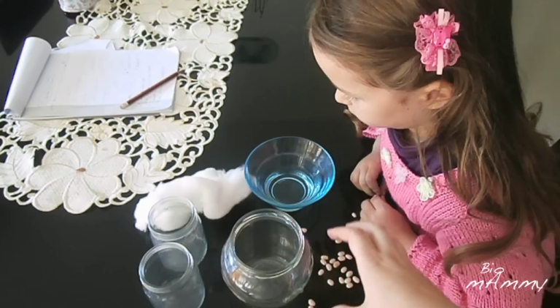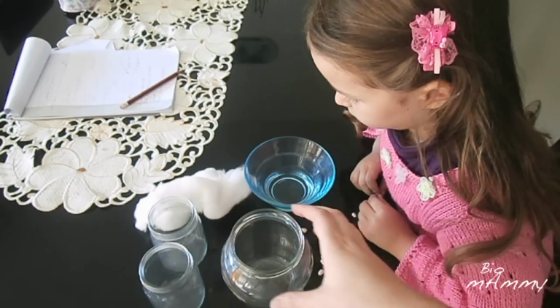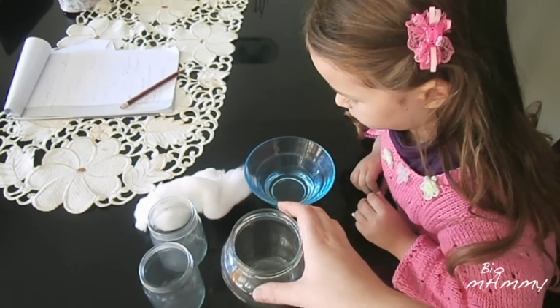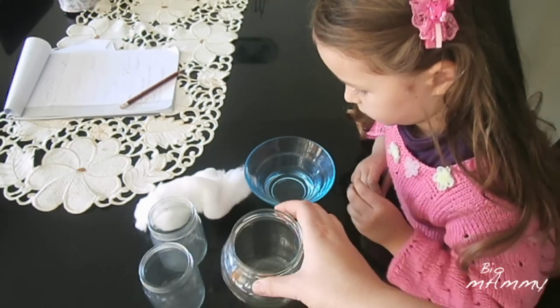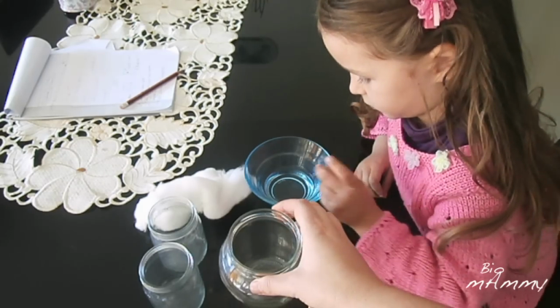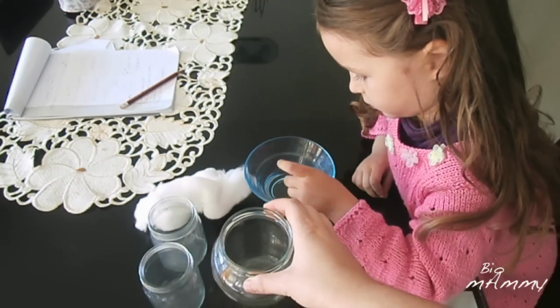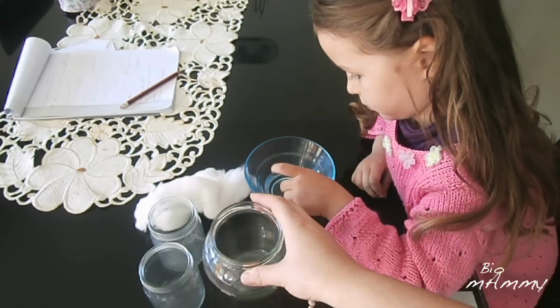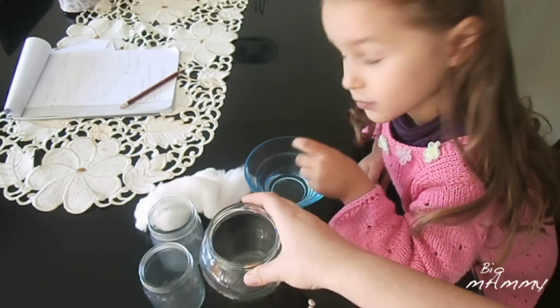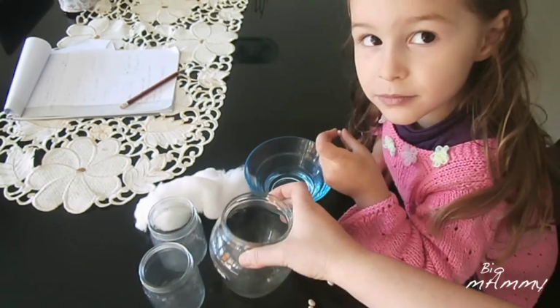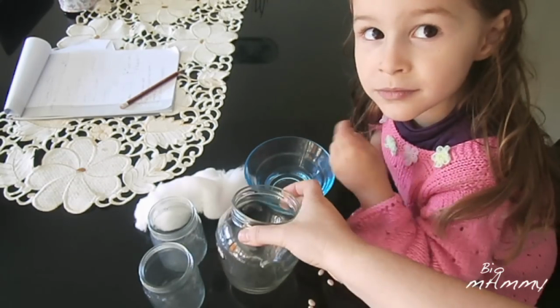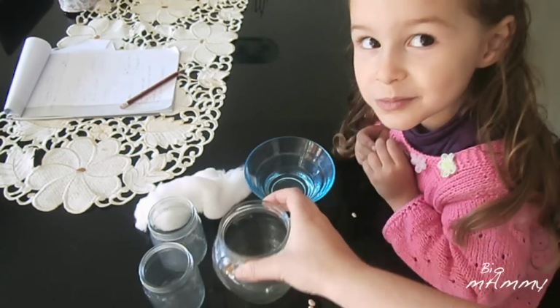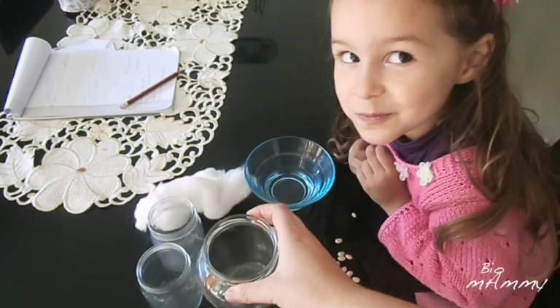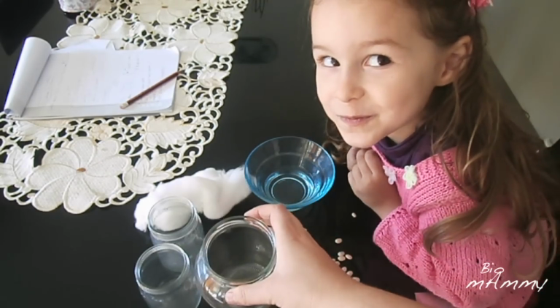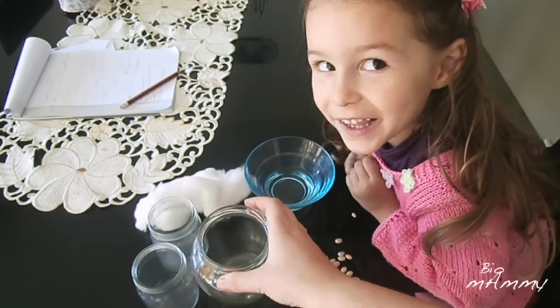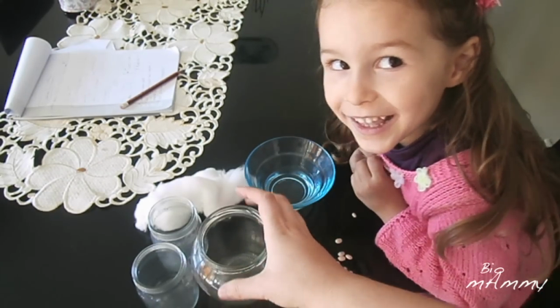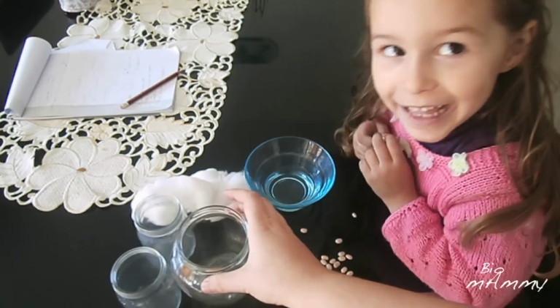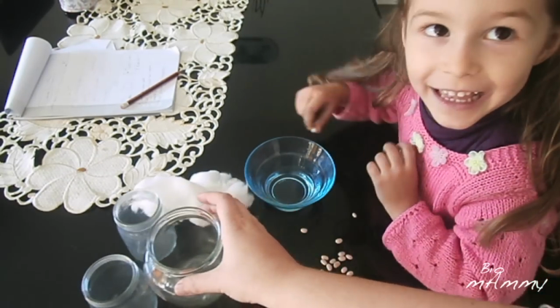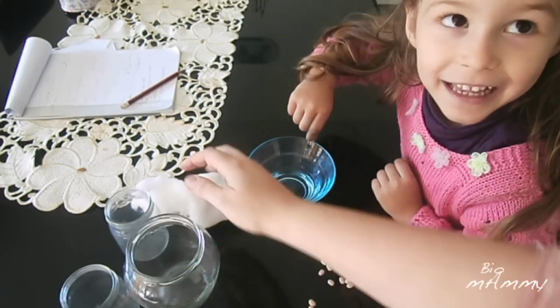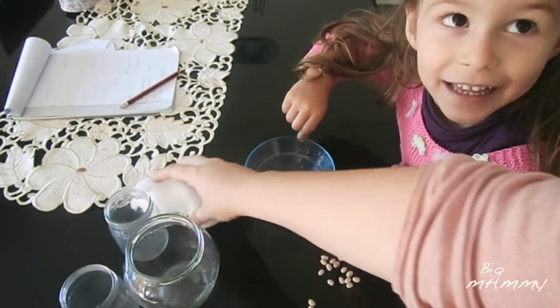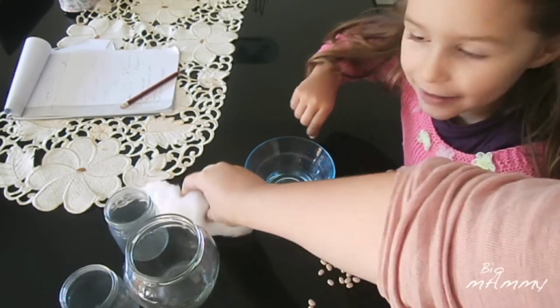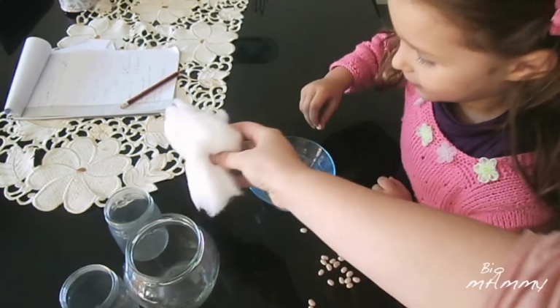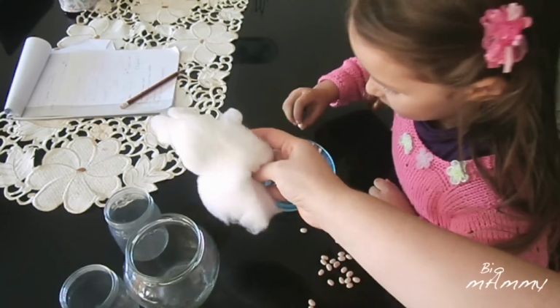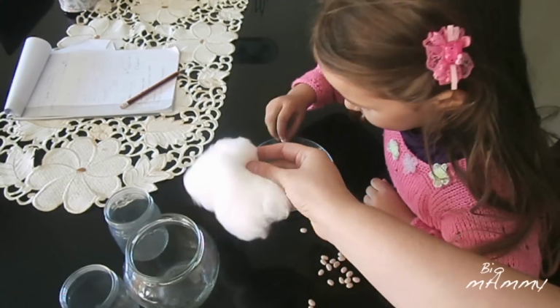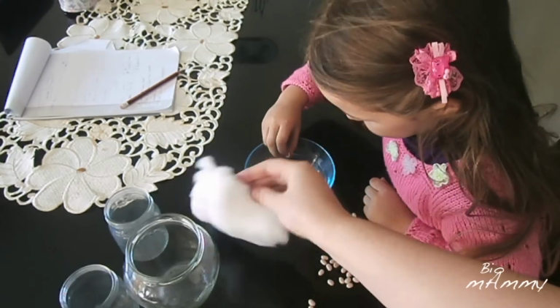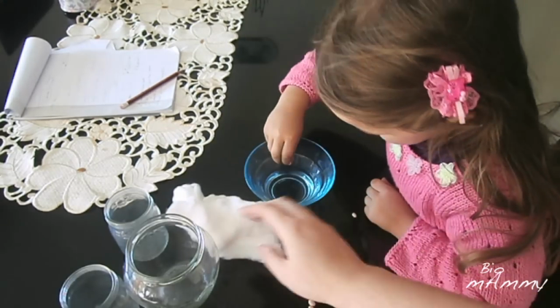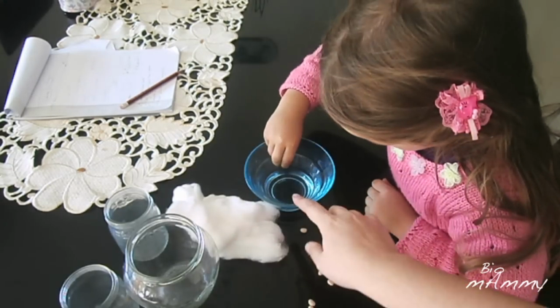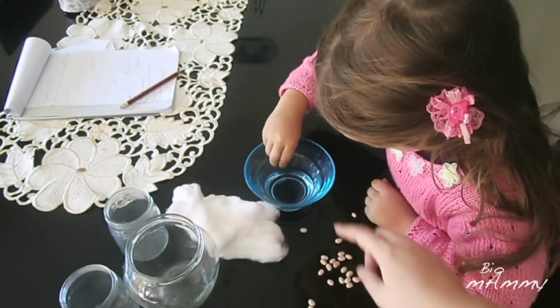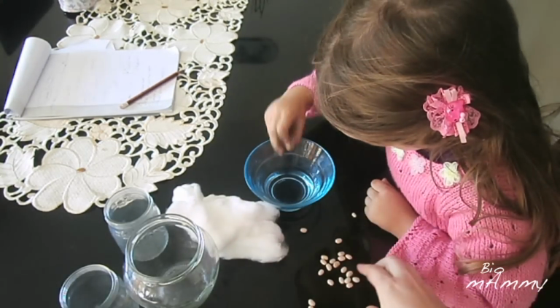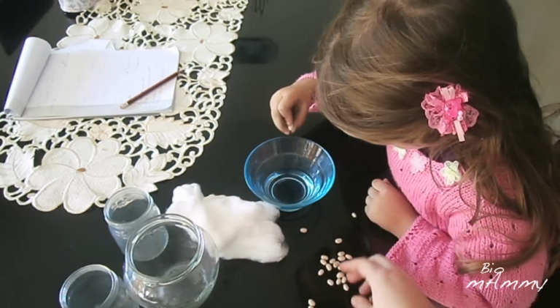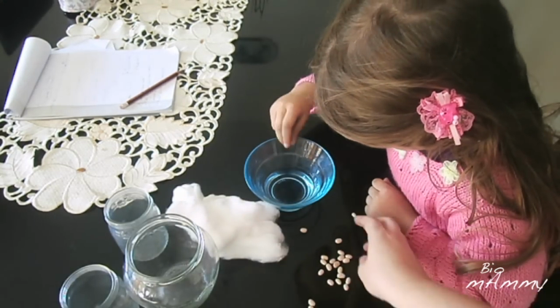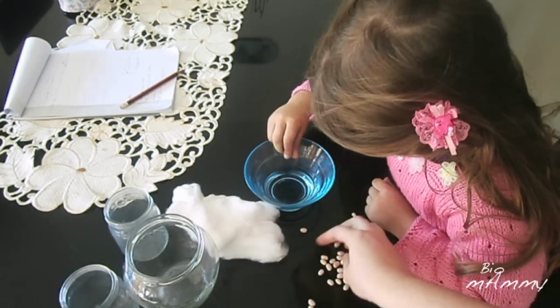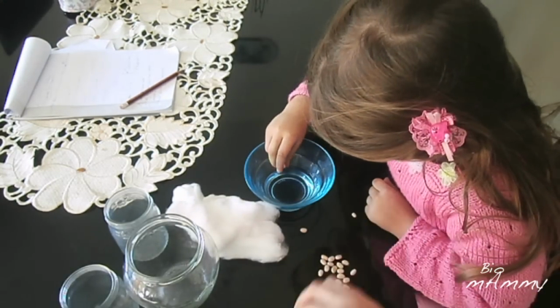So for this experiment we will need some jars — the big jars, the bigger the better. We will use some cotton, water and some beans.